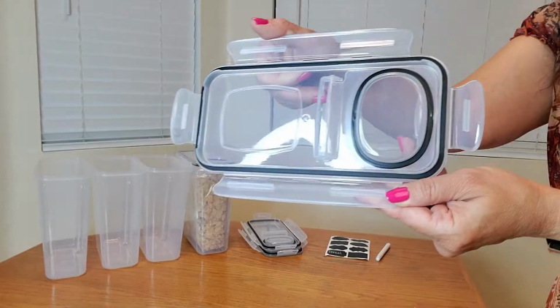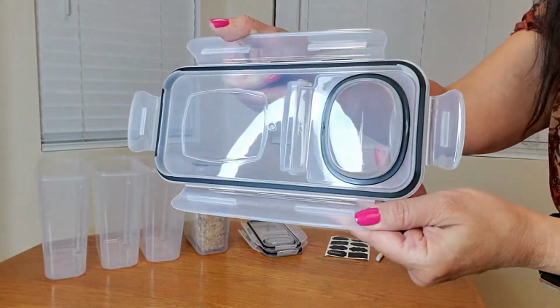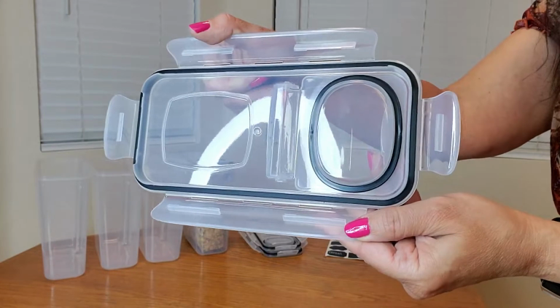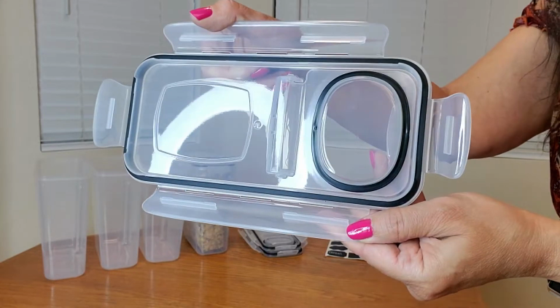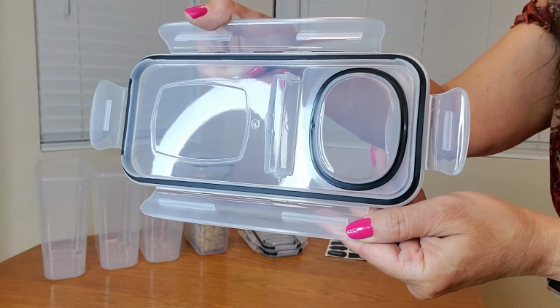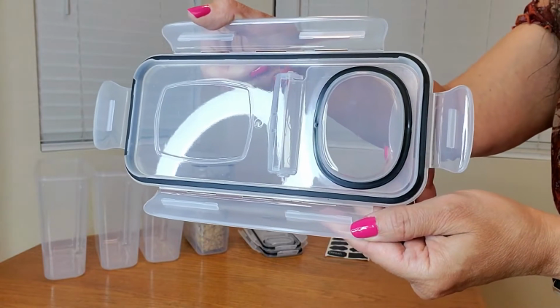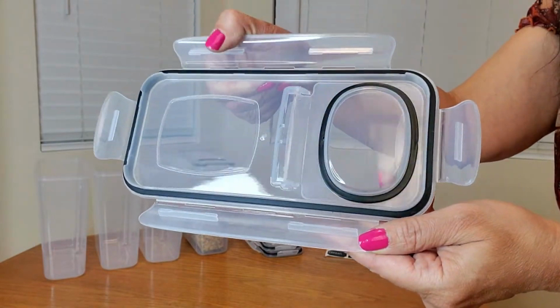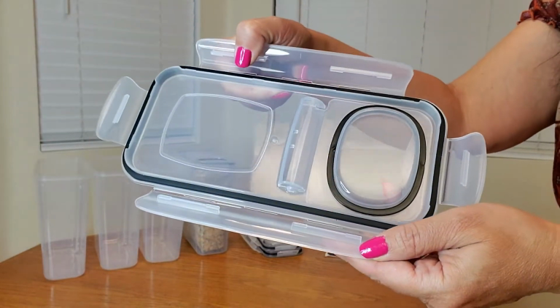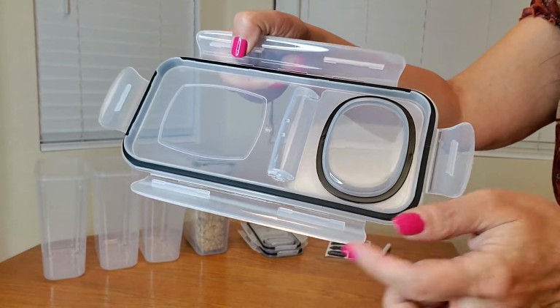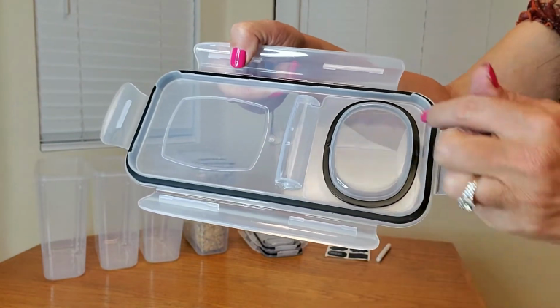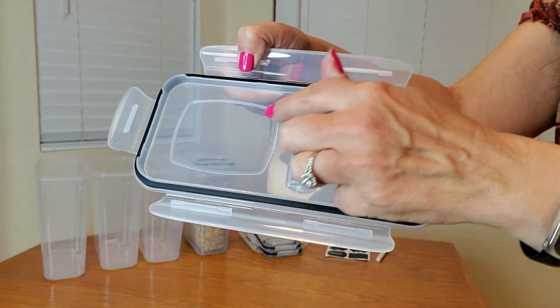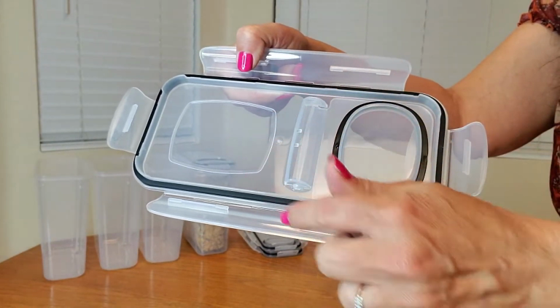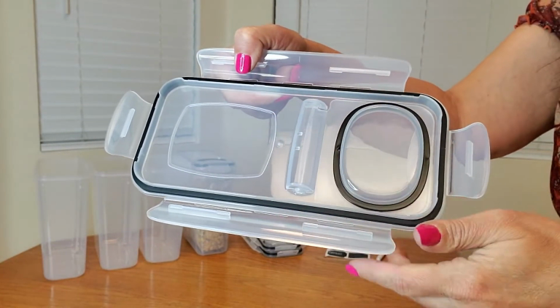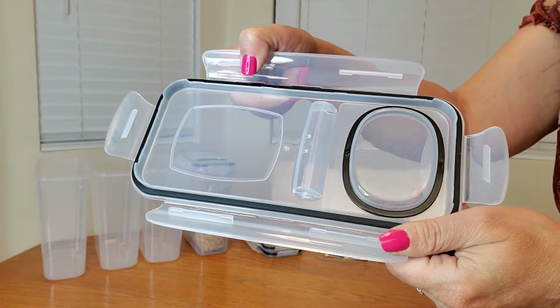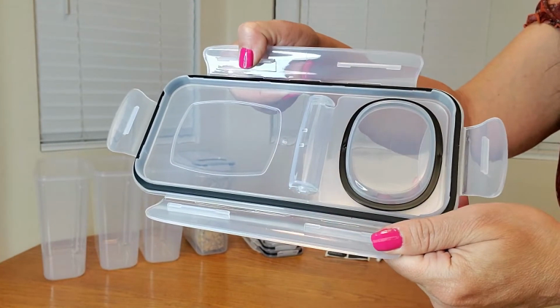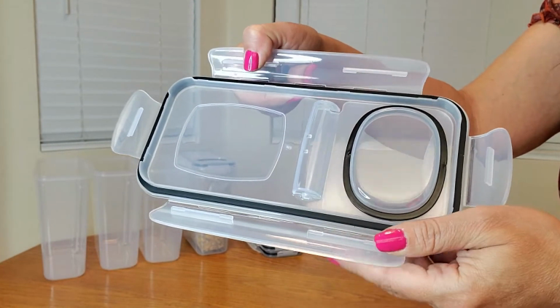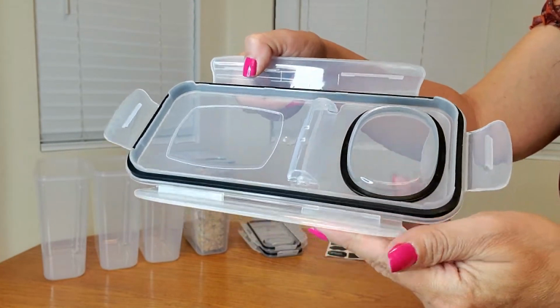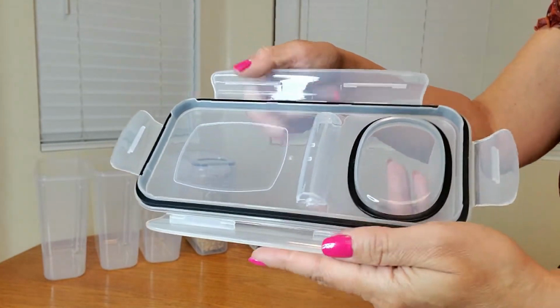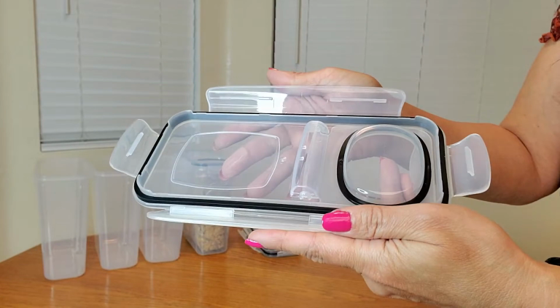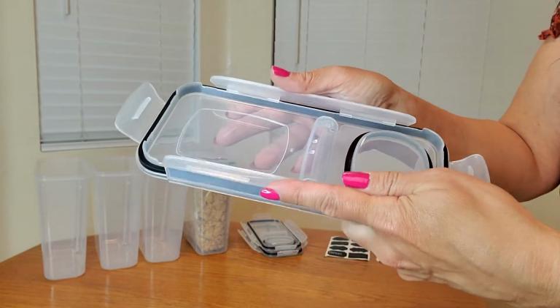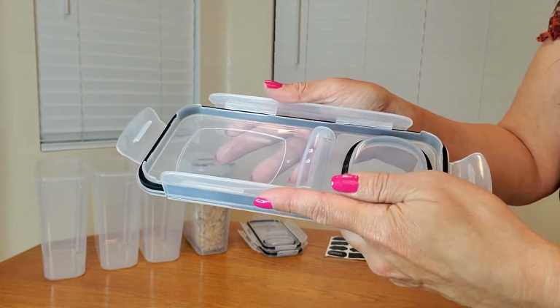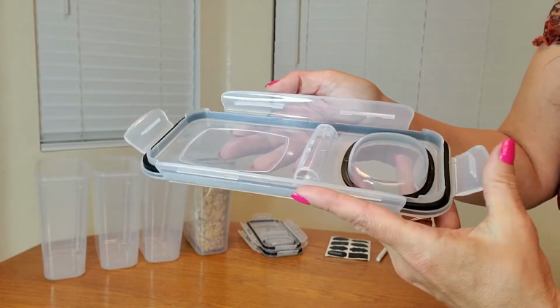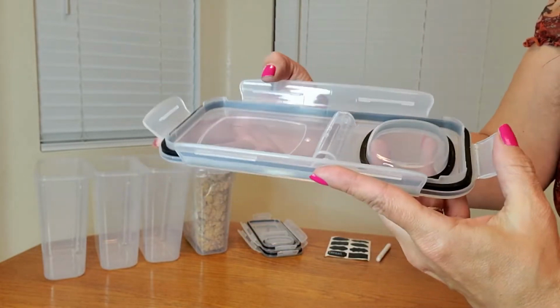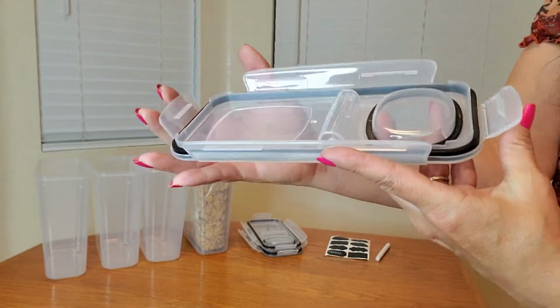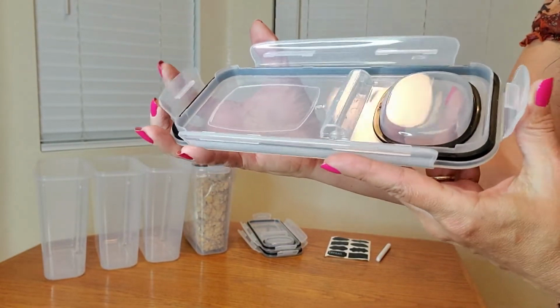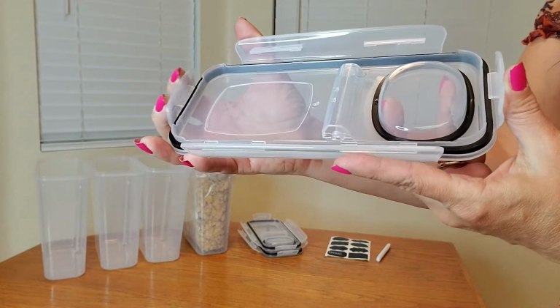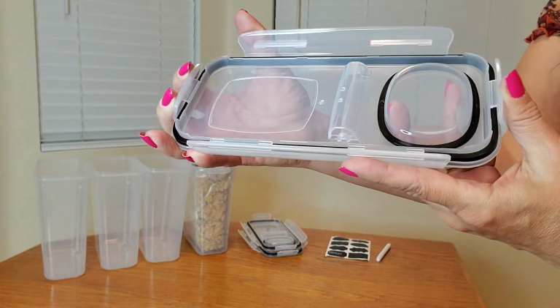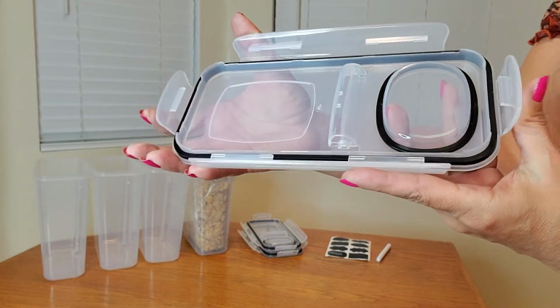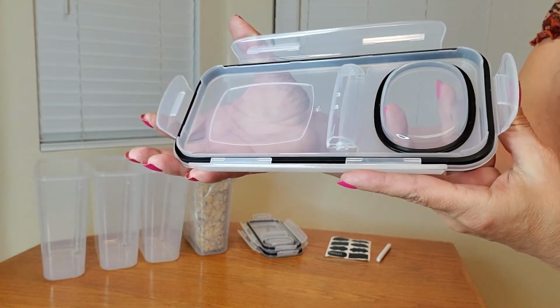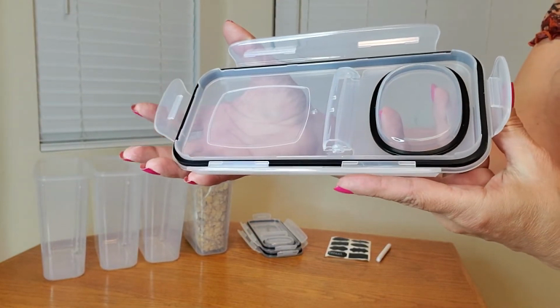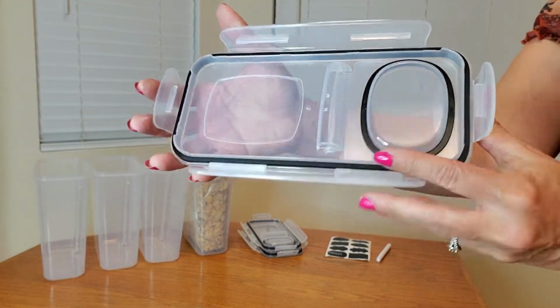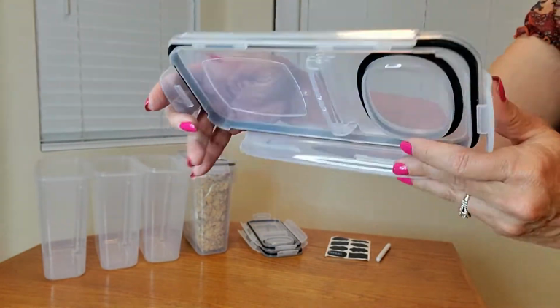These are what the lids look like. They also have gaskets that are removable, and they have four sides where you clip it into place.